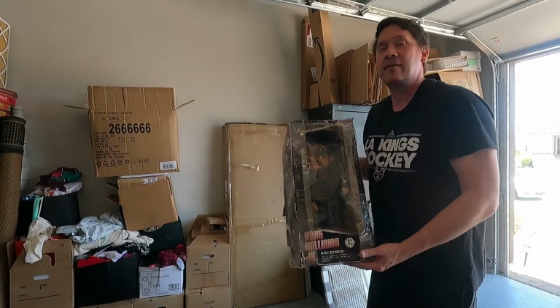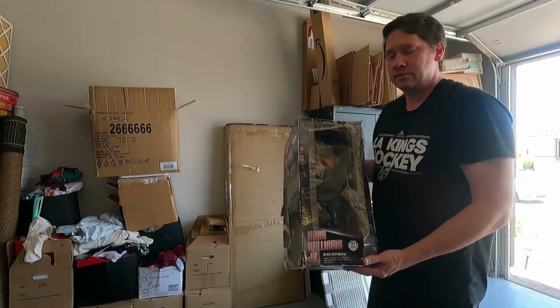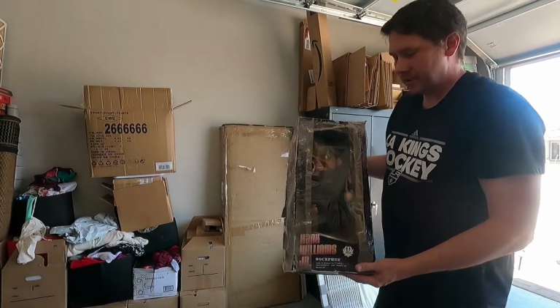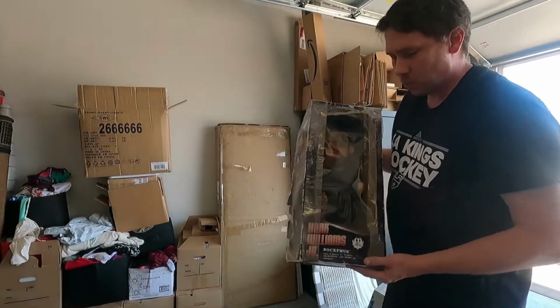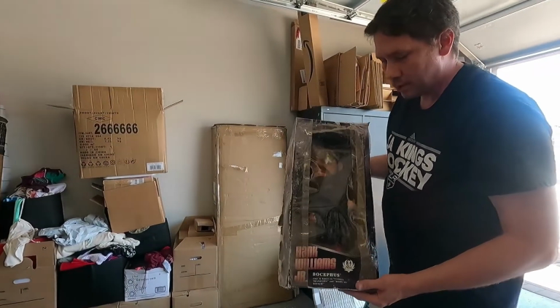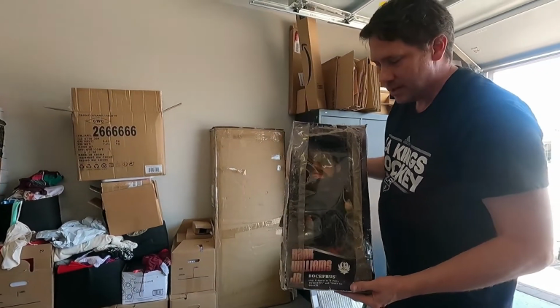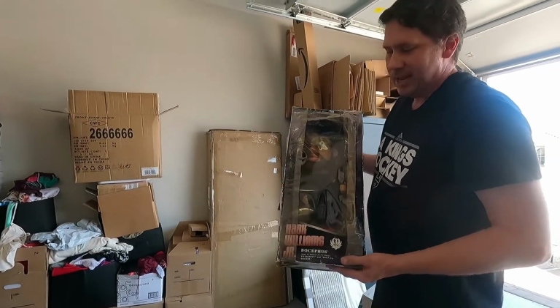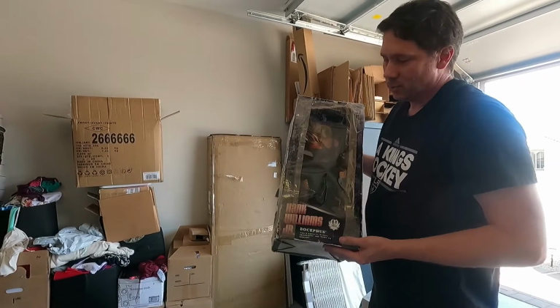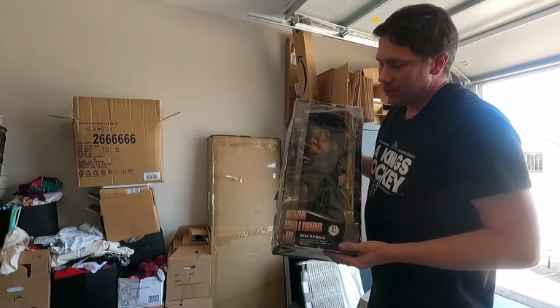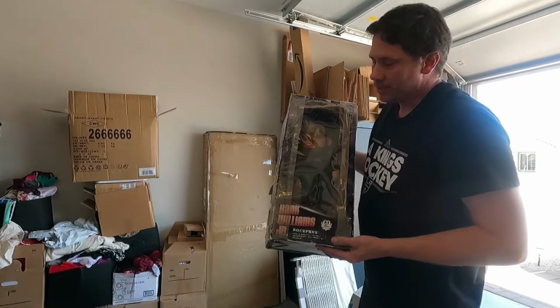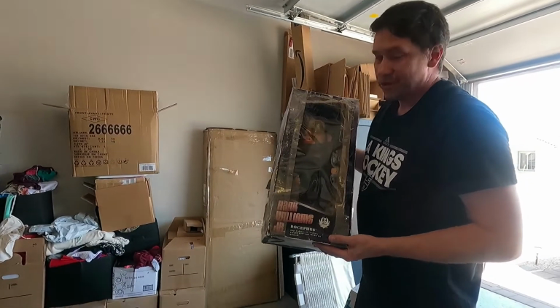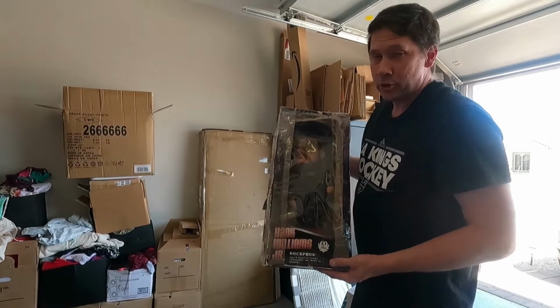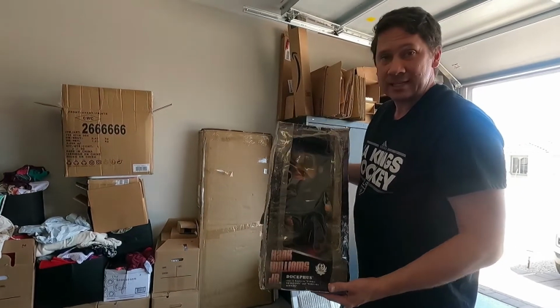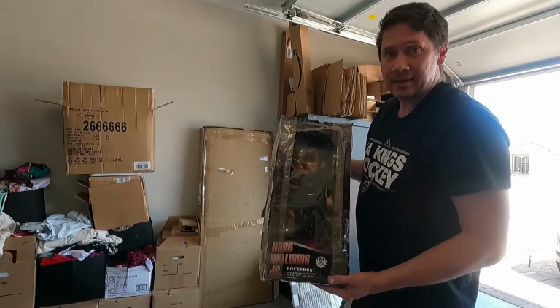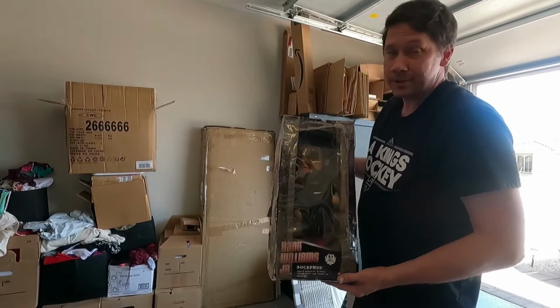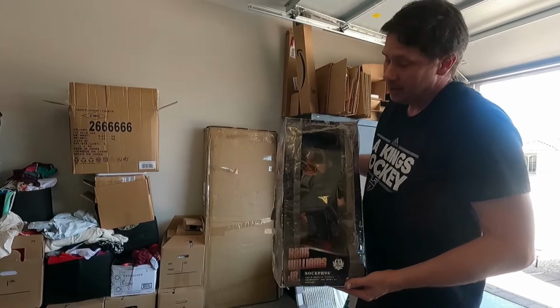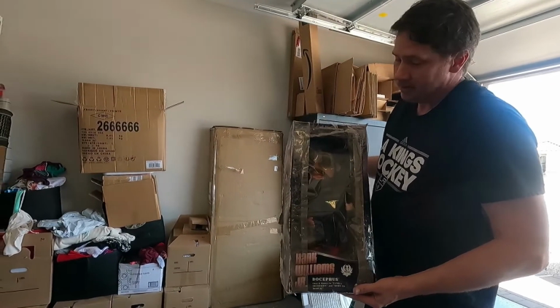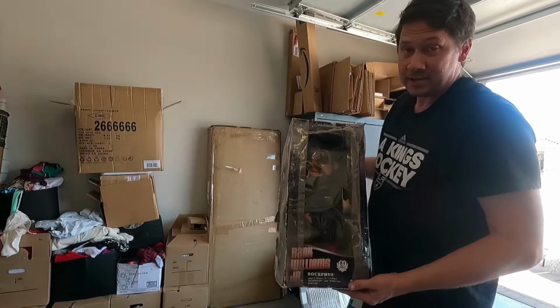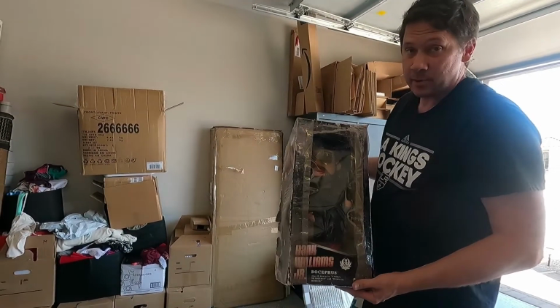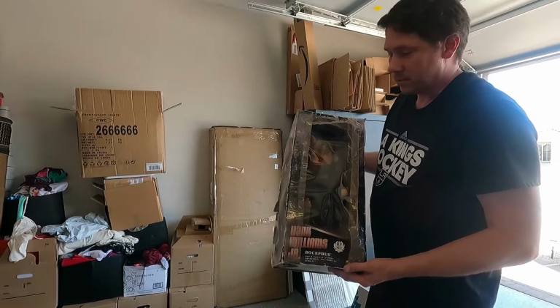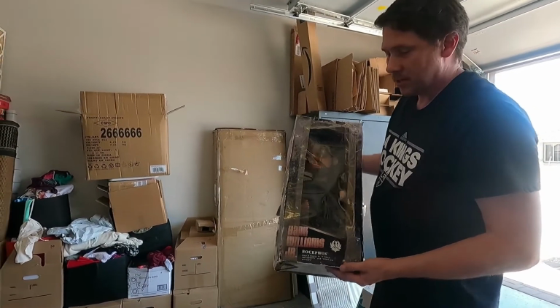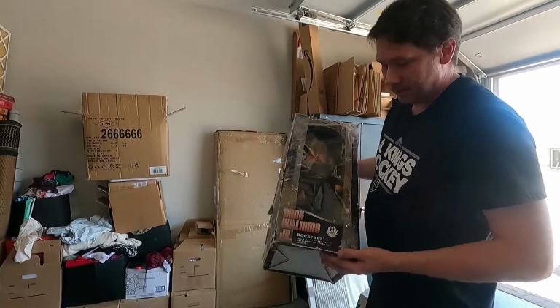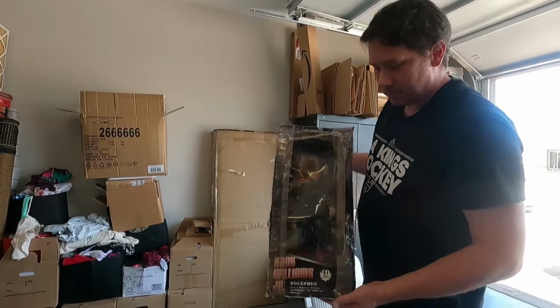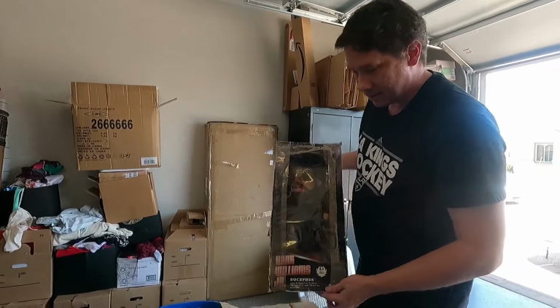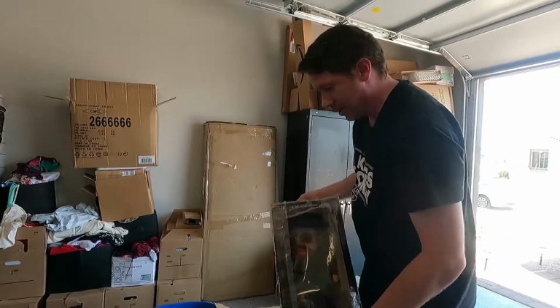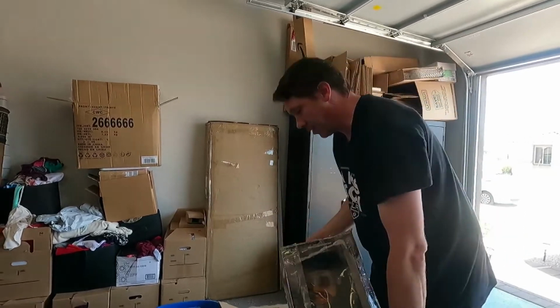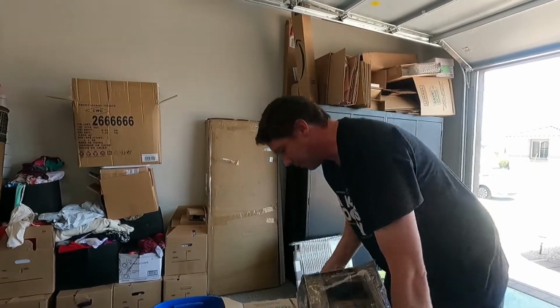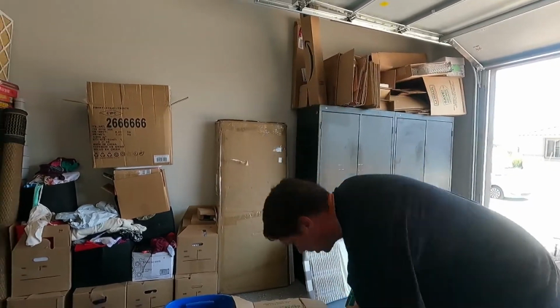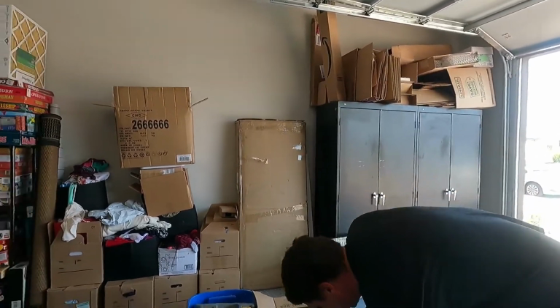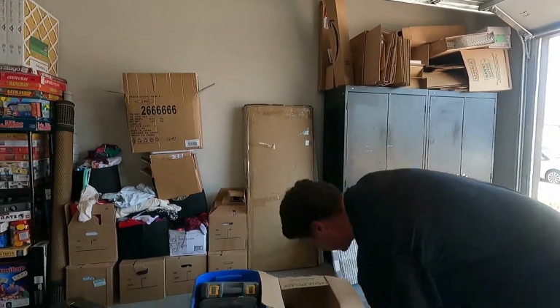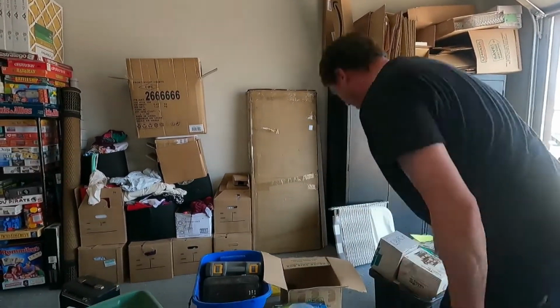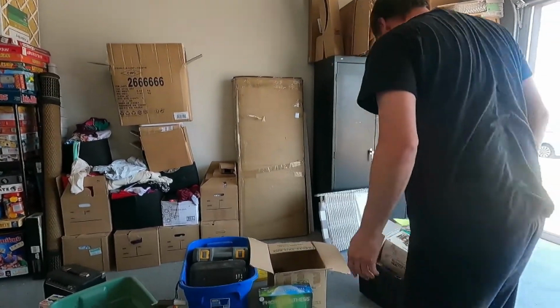Over here we got a Hank Williams Jr. figurine. The box is all beat up, but we paid five dollars. If it works, it's worth anywhere between thirty to sixty dollars — a good risk even with the beat-up box.